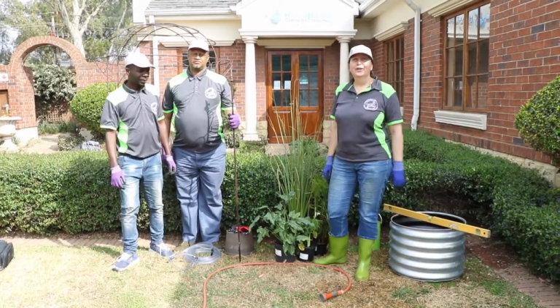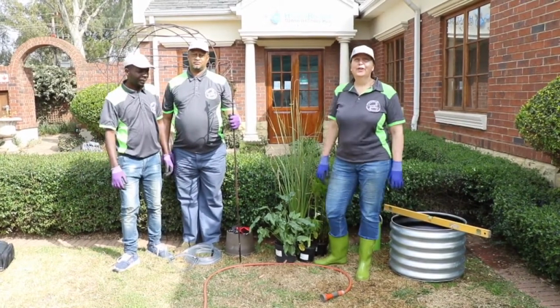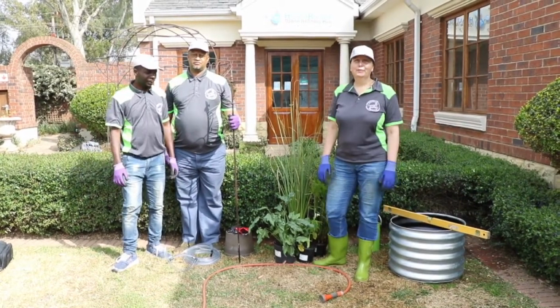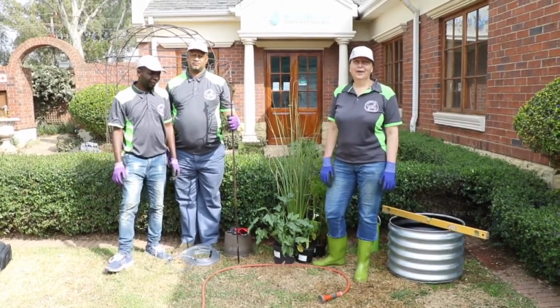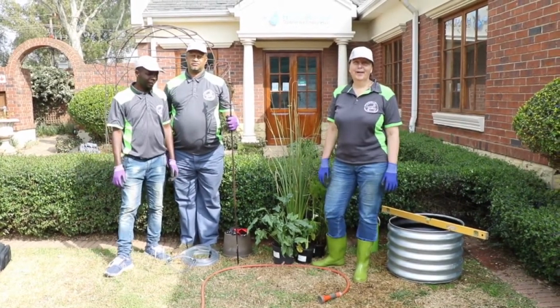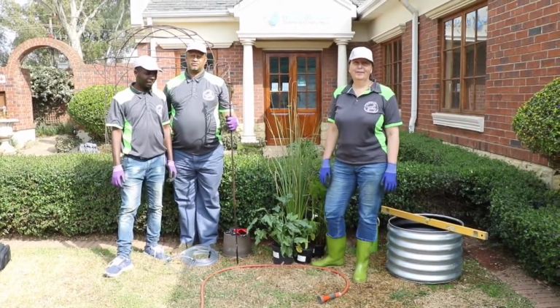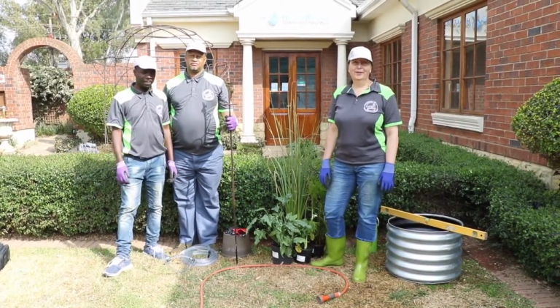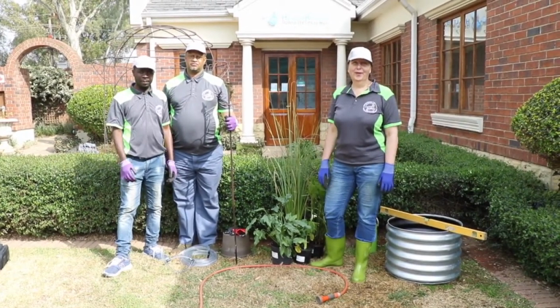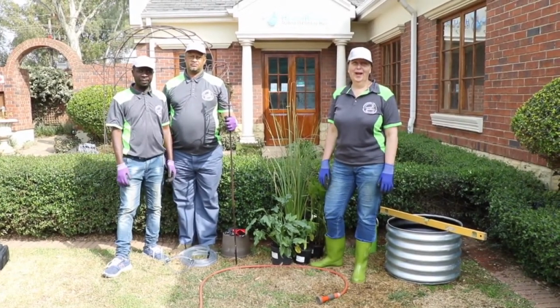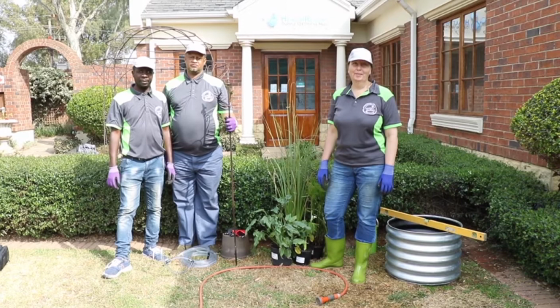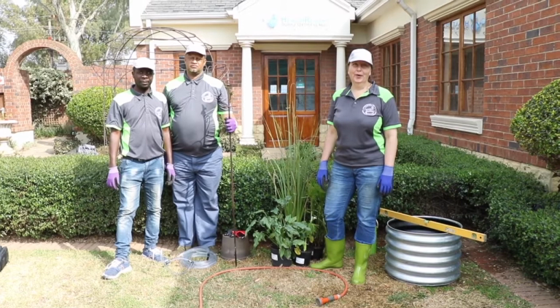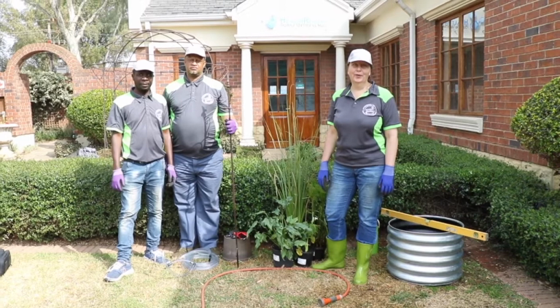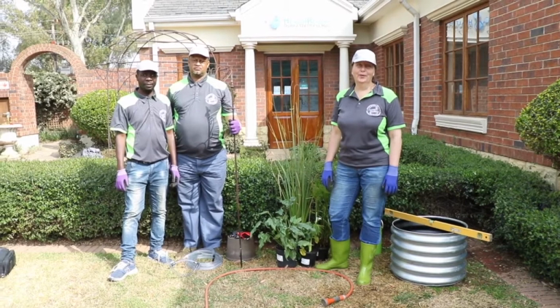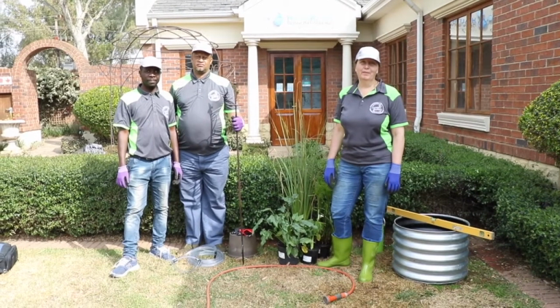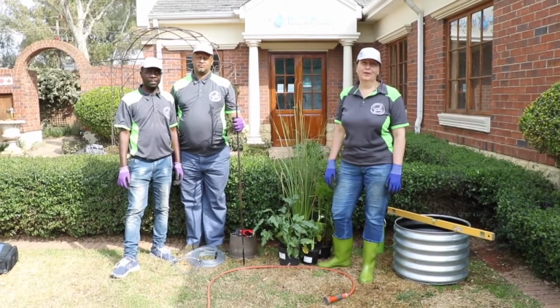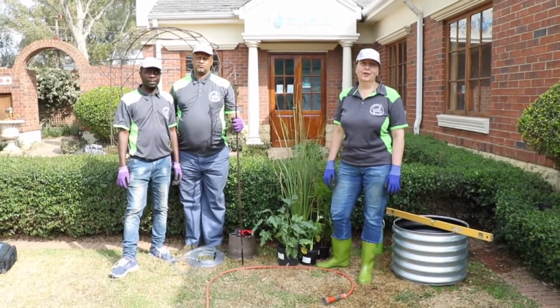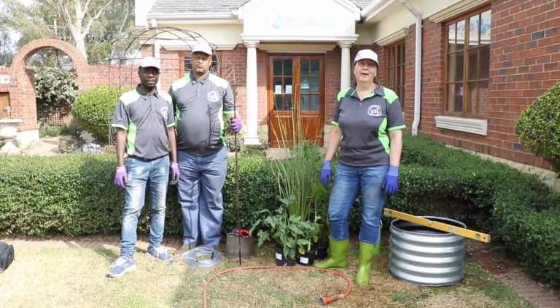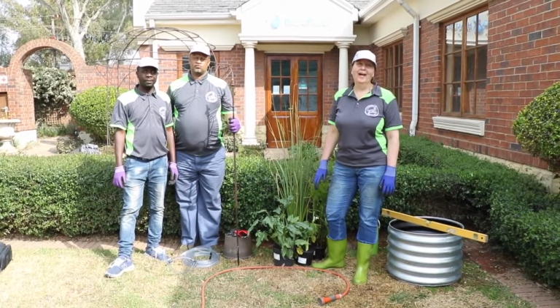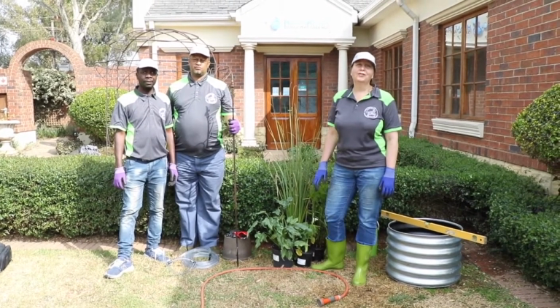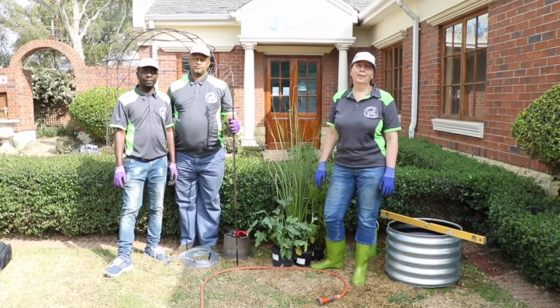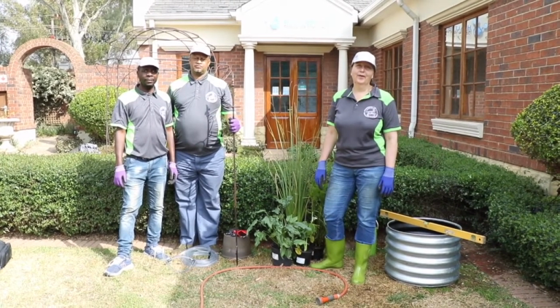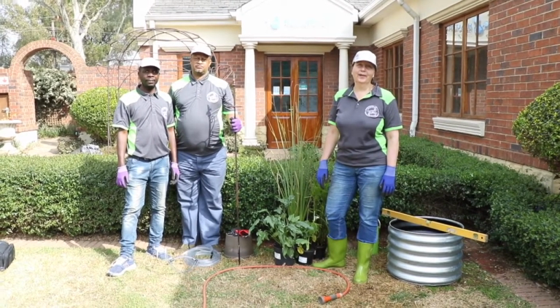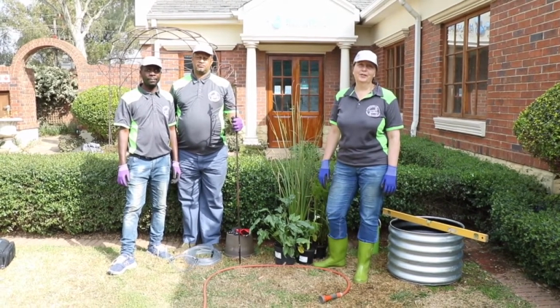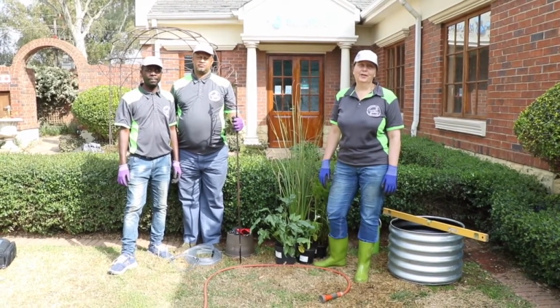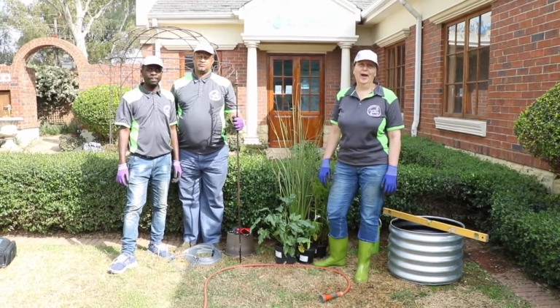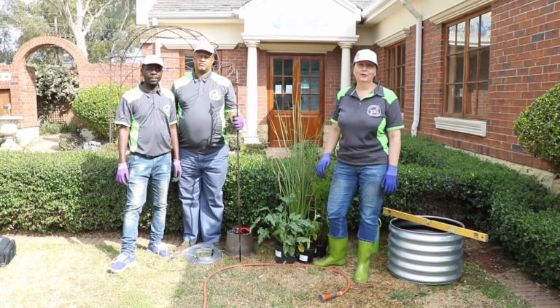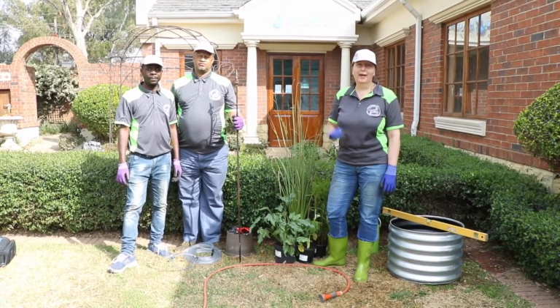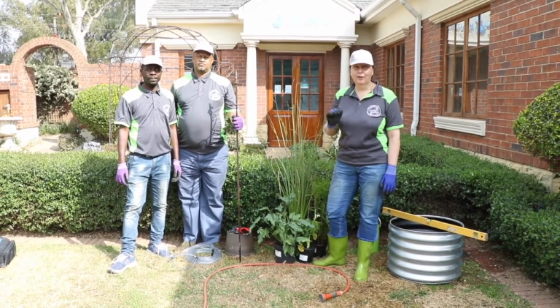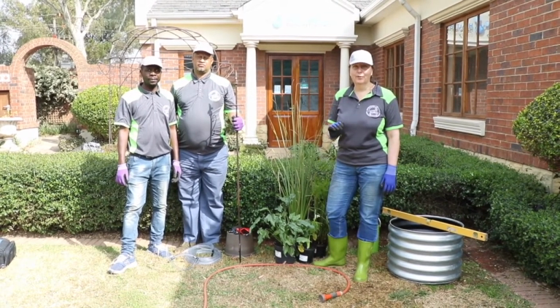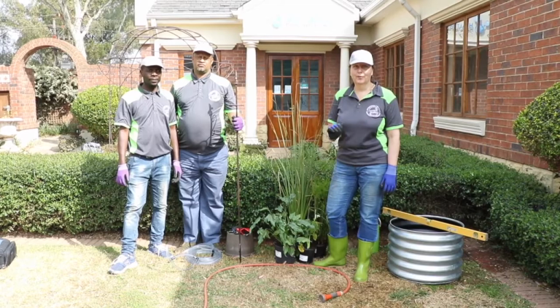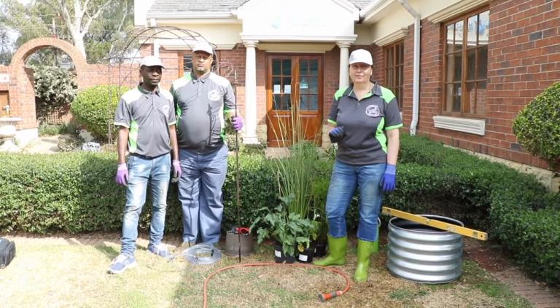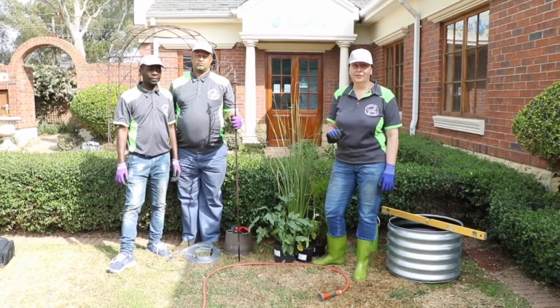Good morning, my name is Sue and I'm your garden guru from Garden Shop, and today we are going to show you how to make your own water feature.